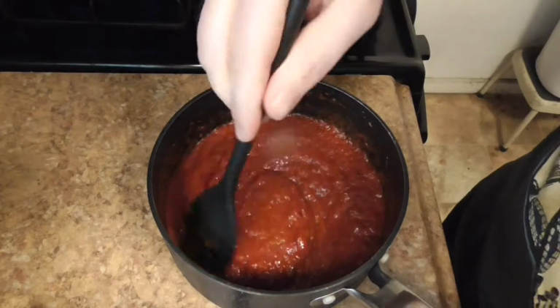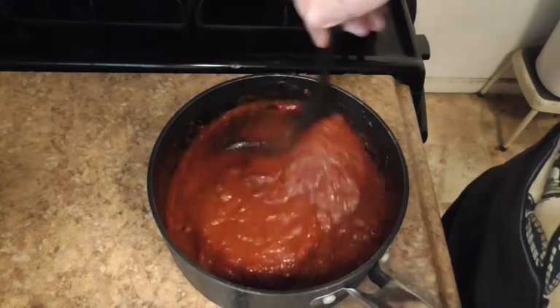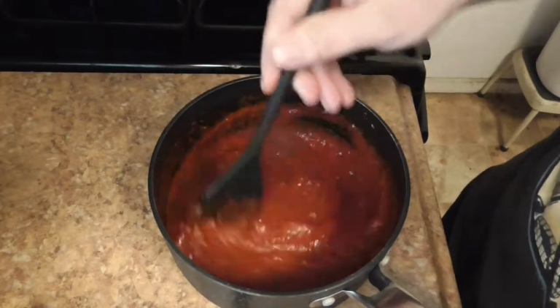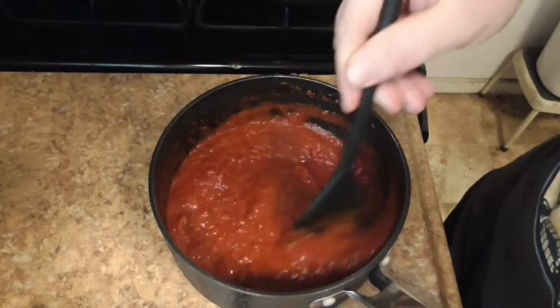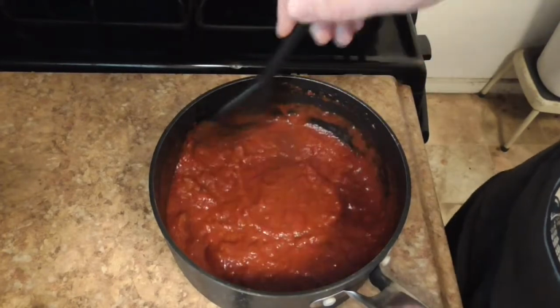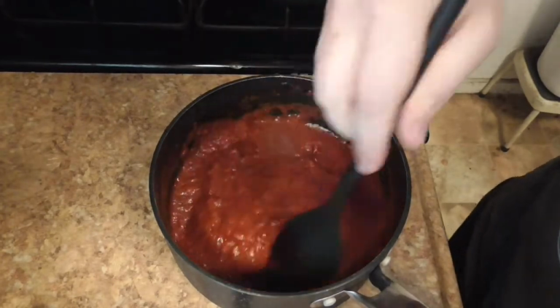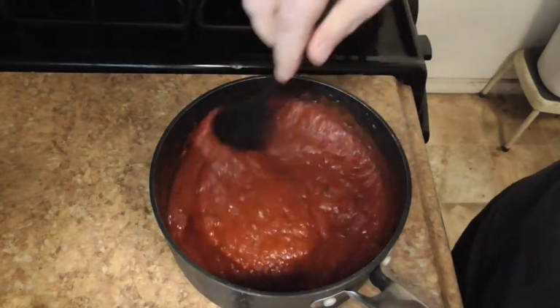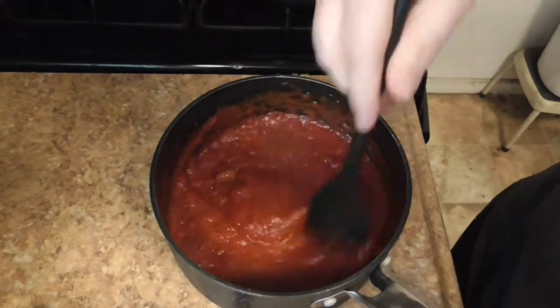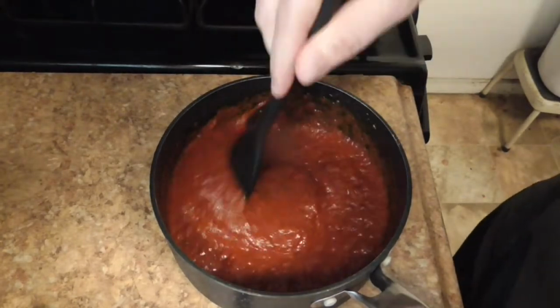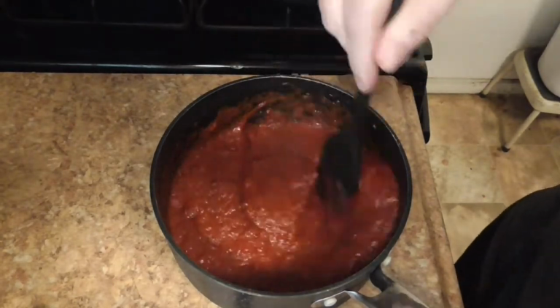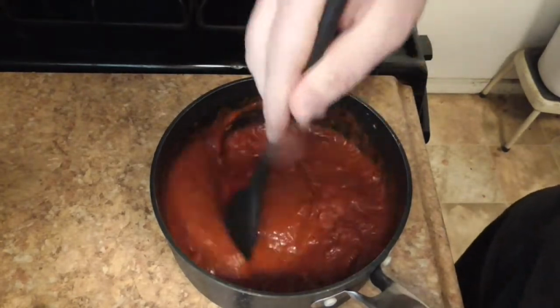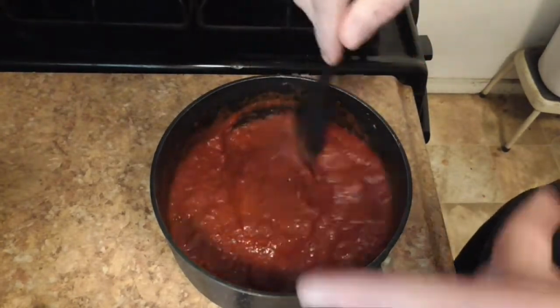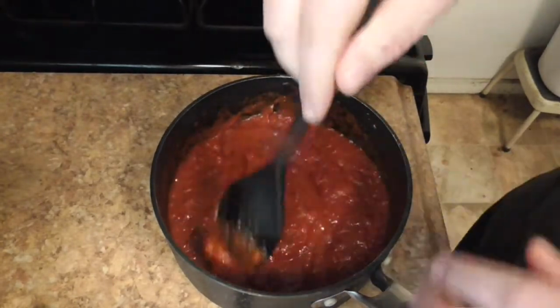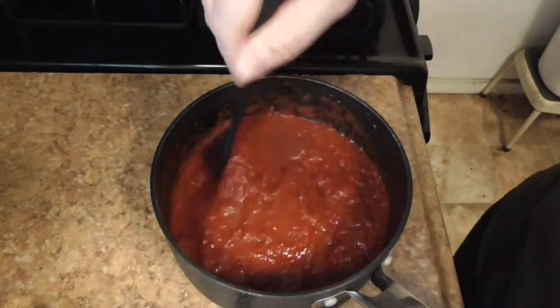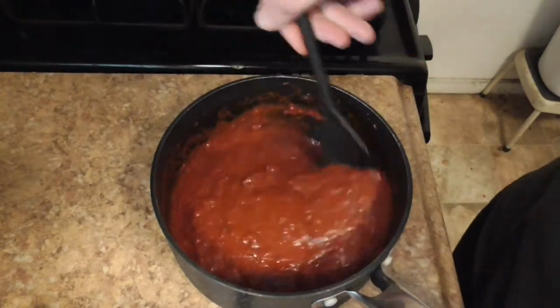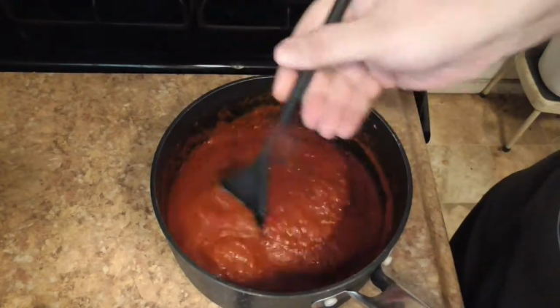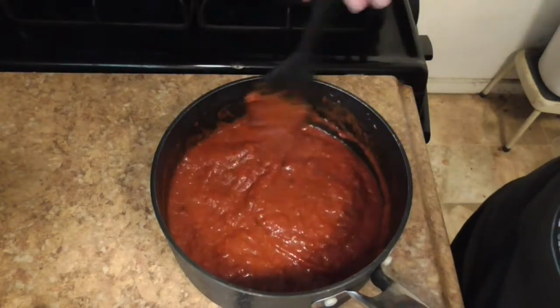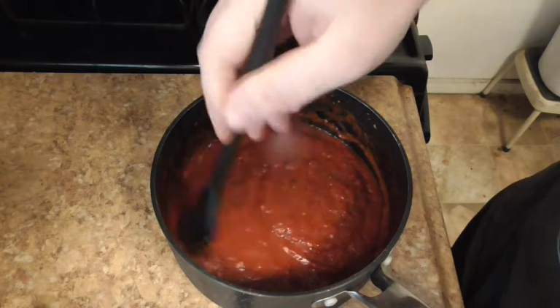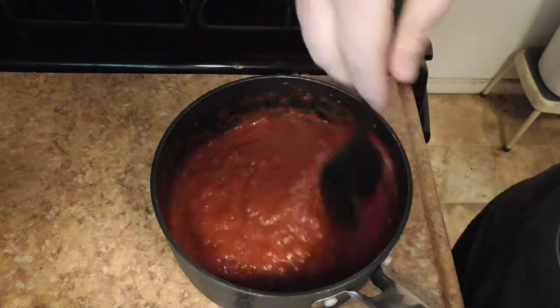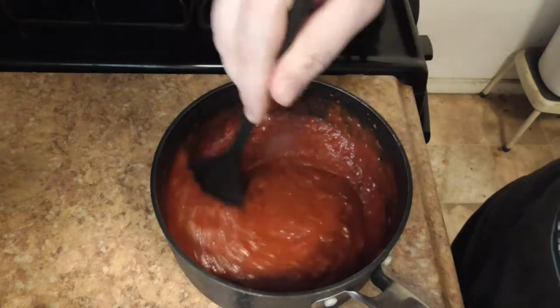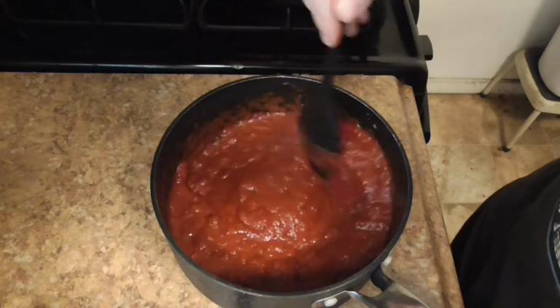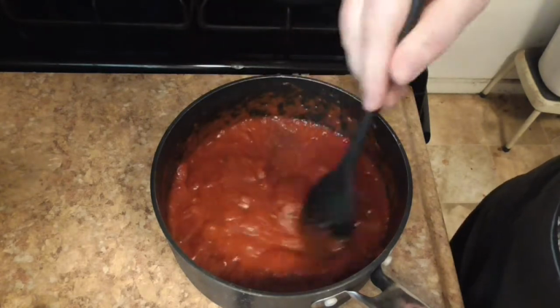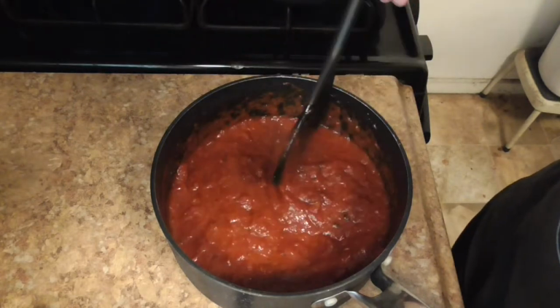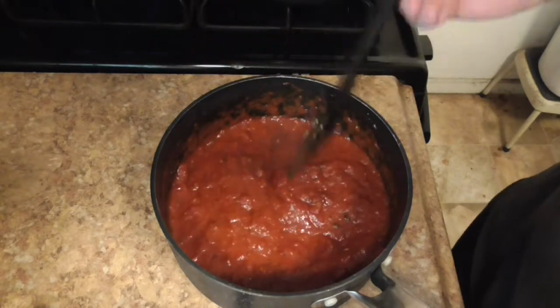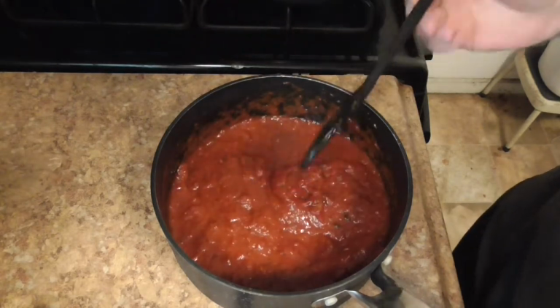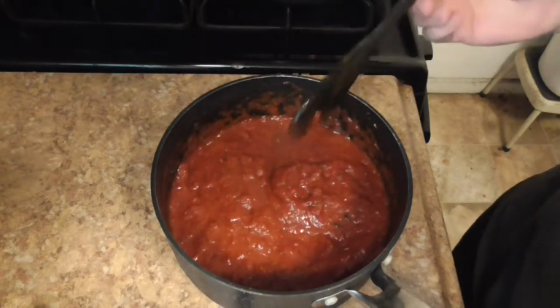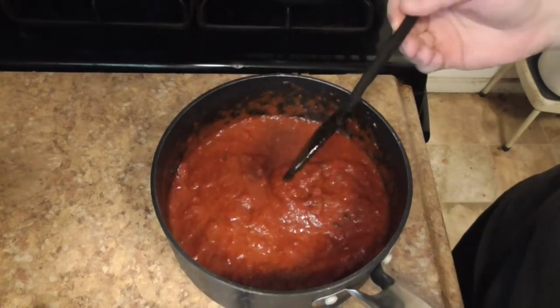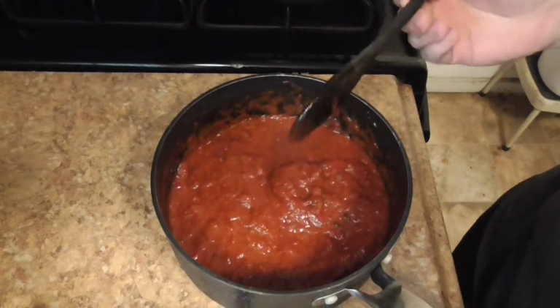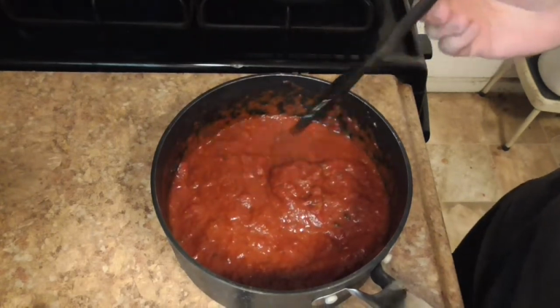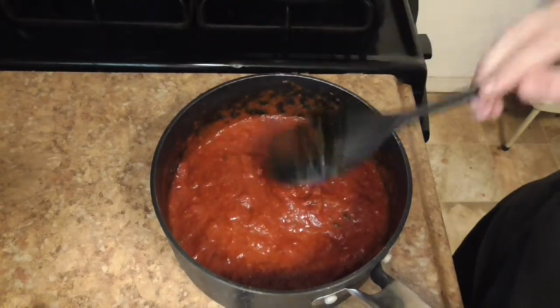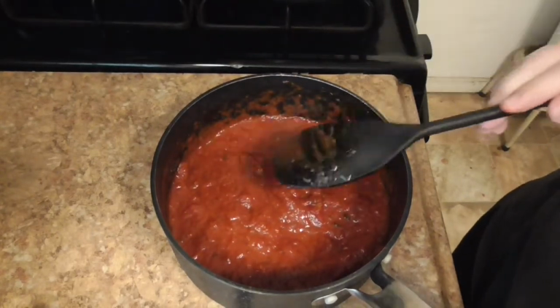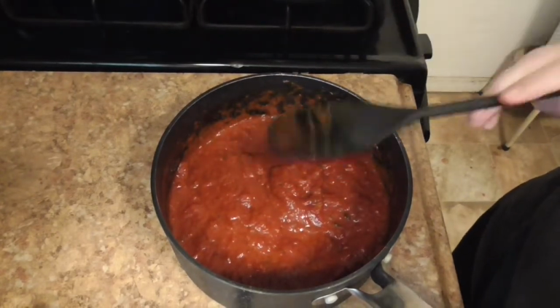Why is this going to take so long? Because you need to have it simmering before you add the refried beans. Yes — we're actually going to add the refried beans right to this.